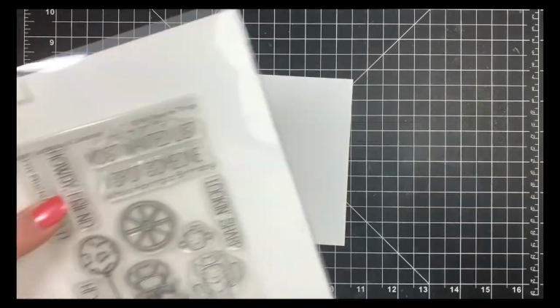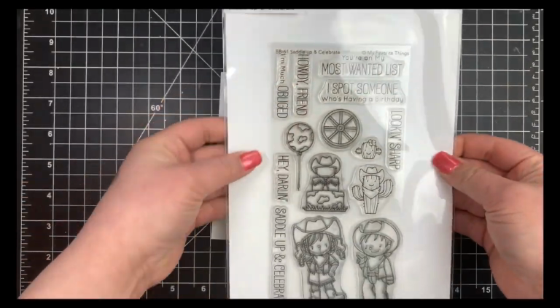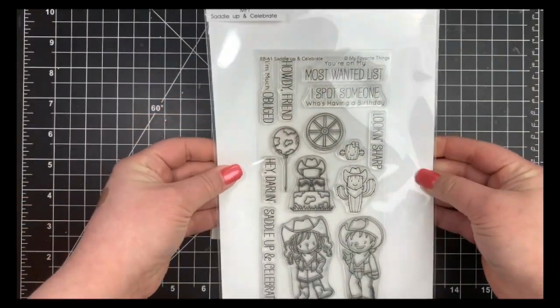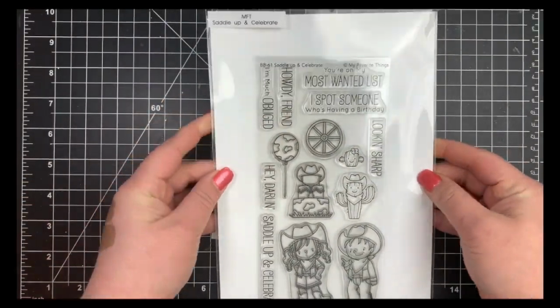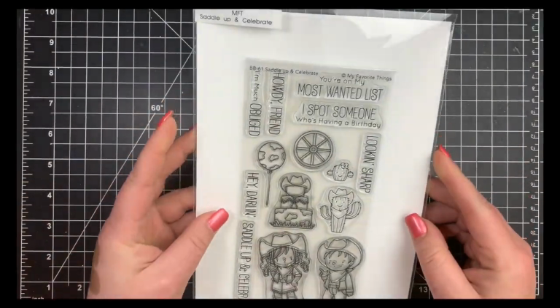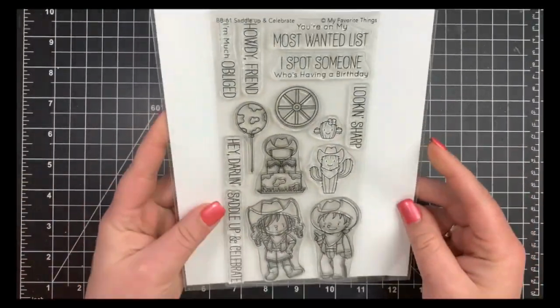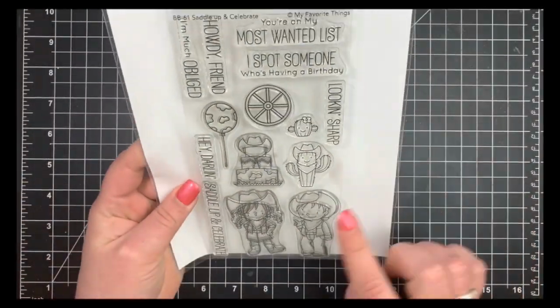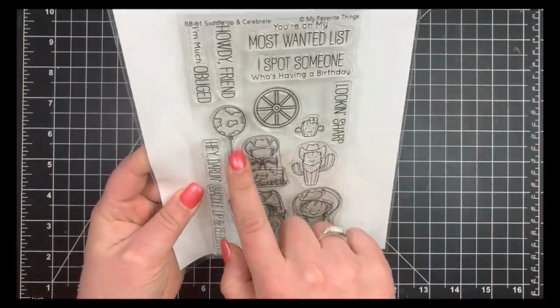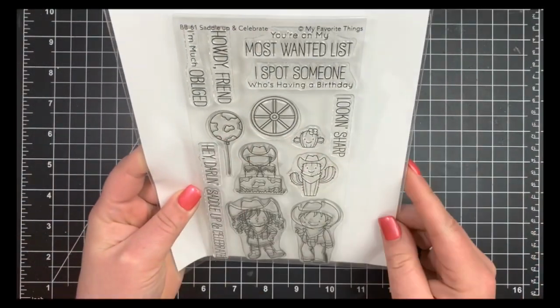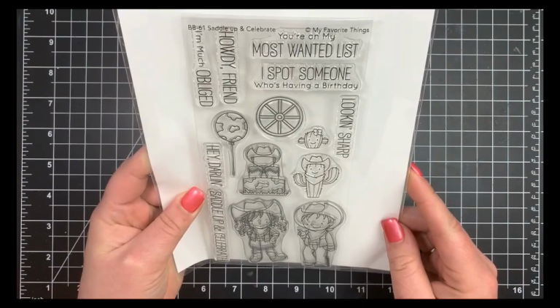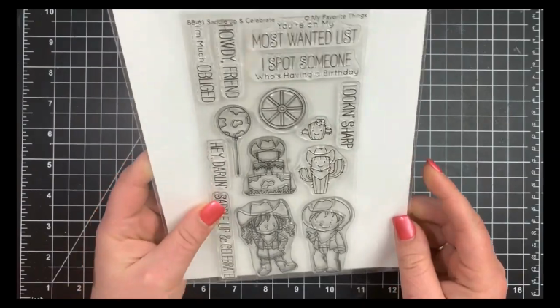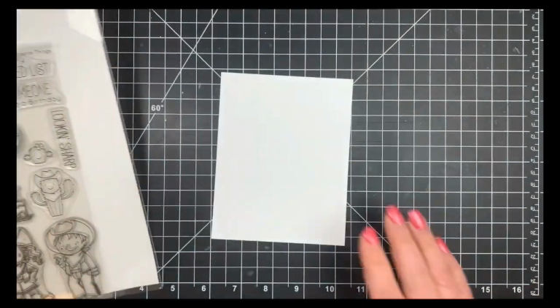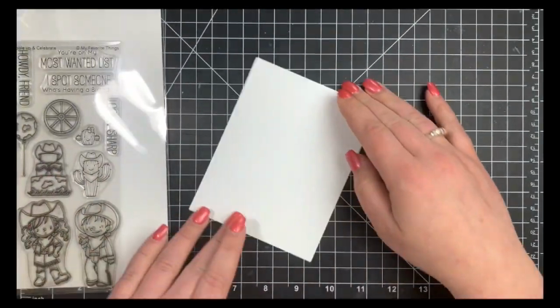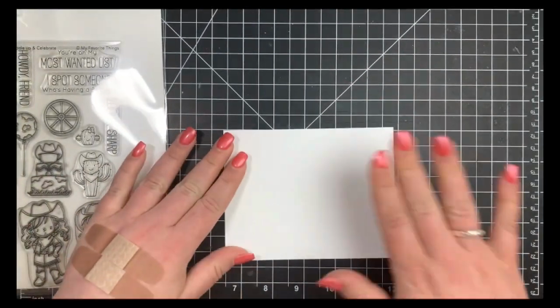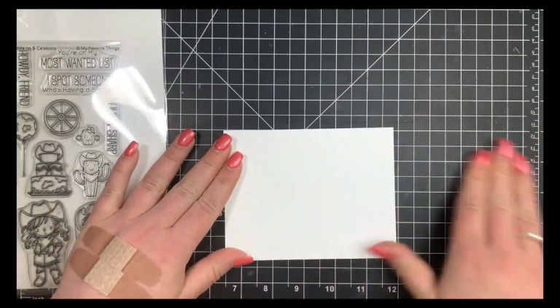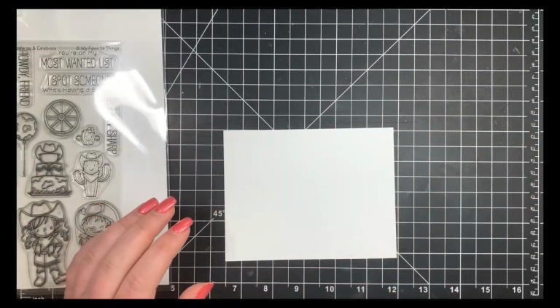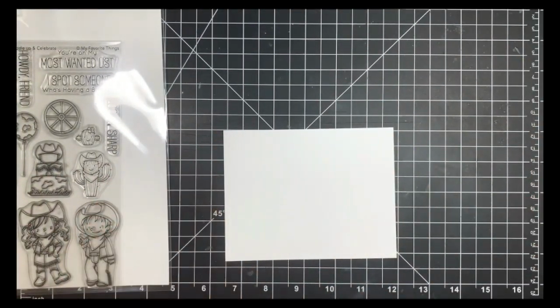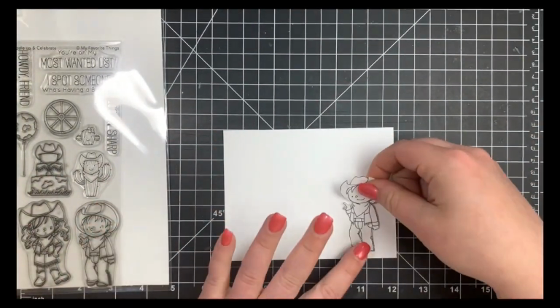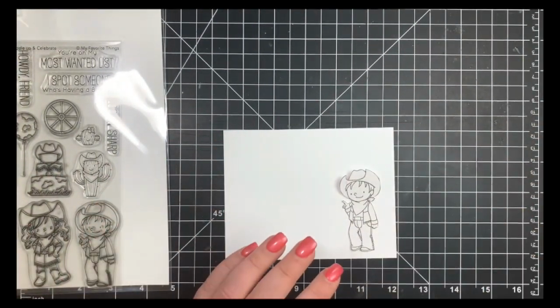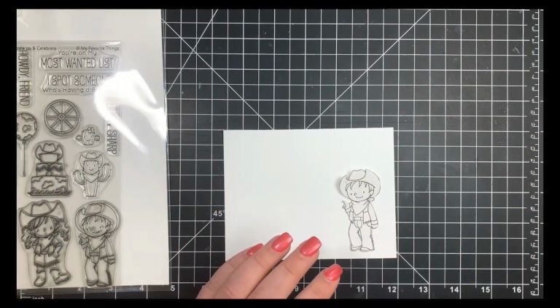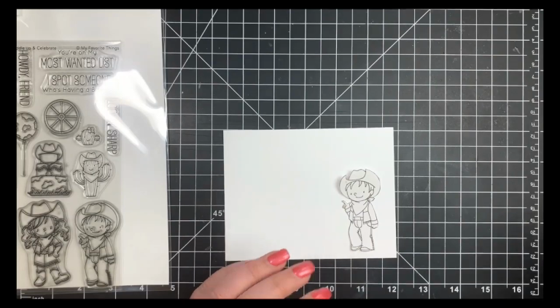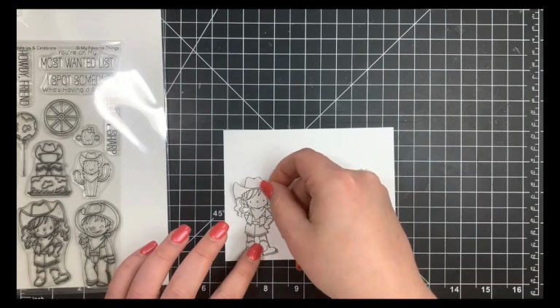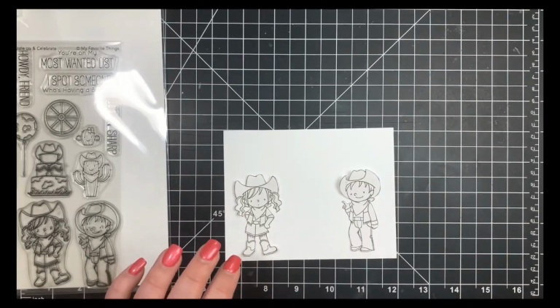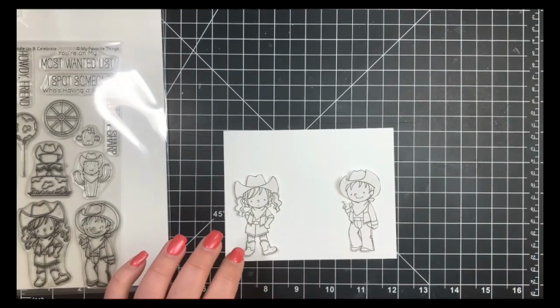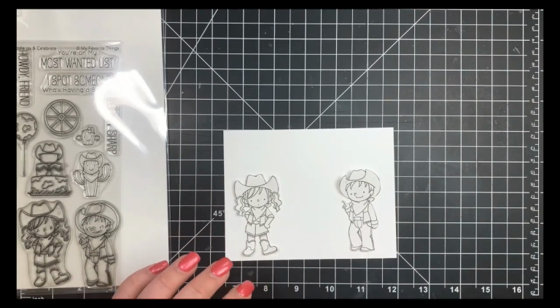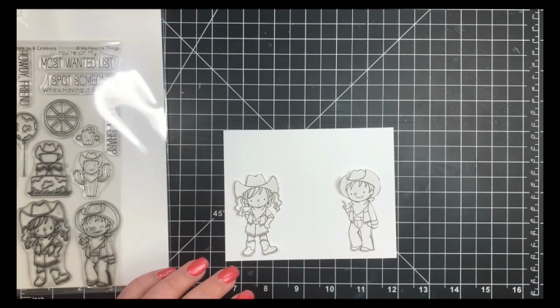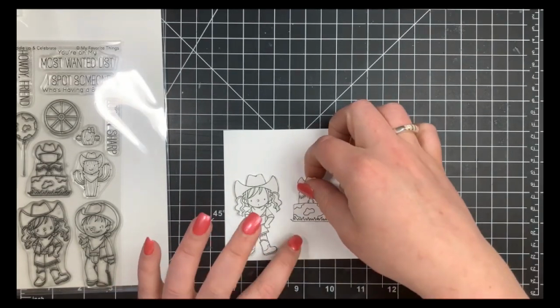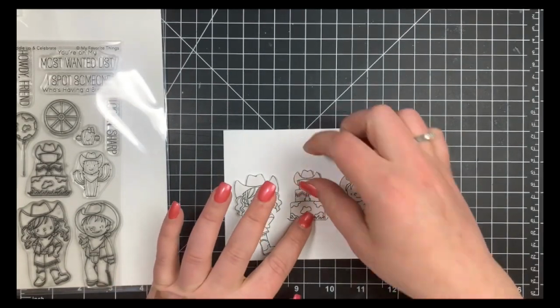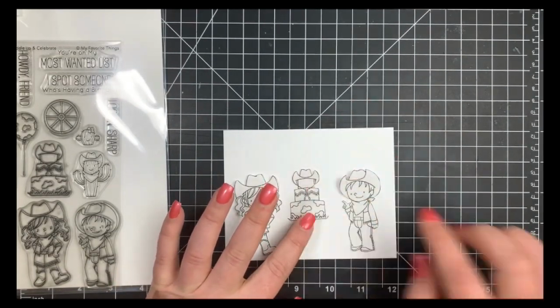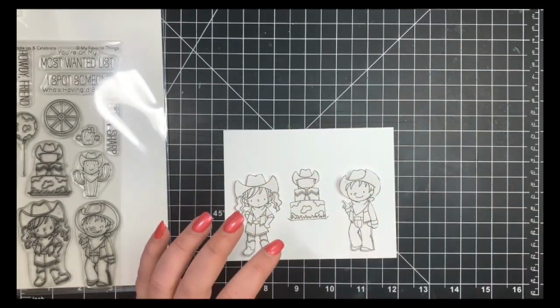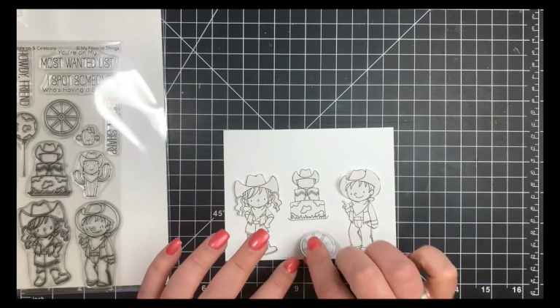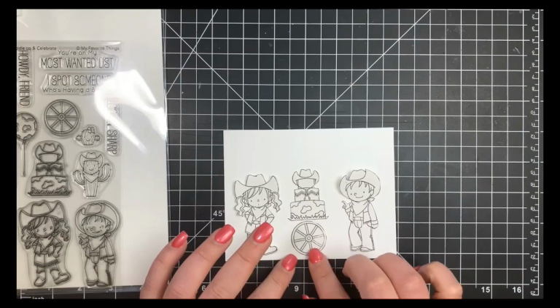Hey guys, it's Courtney. Today I'm going to be using an older stamp set by MFT called Saddle Up and Celebrate. I'm going to be creating a one-layer scene here and I'm going to take you through the process that I have of creating a one-layer scene.